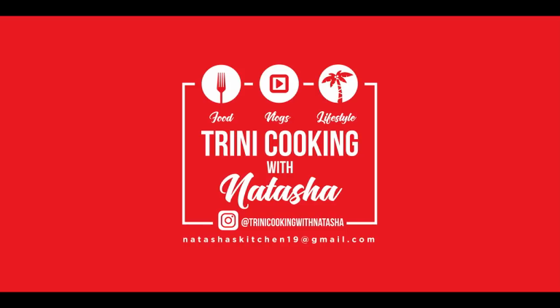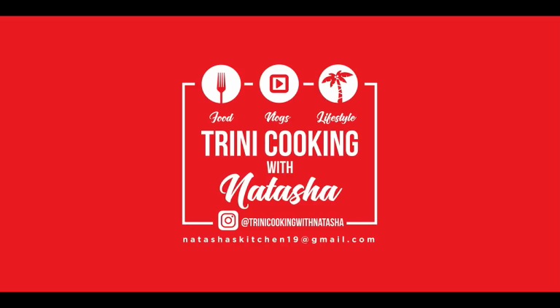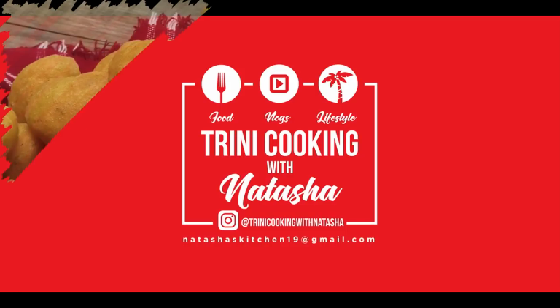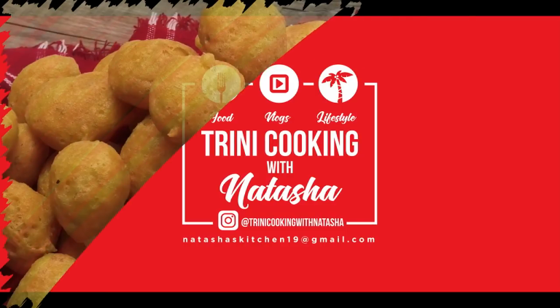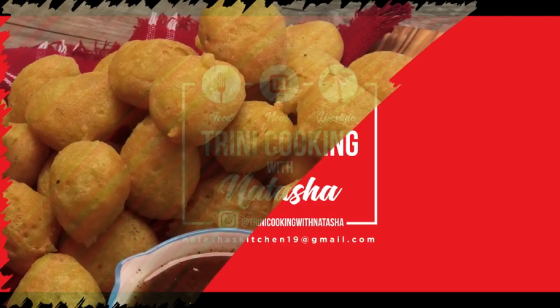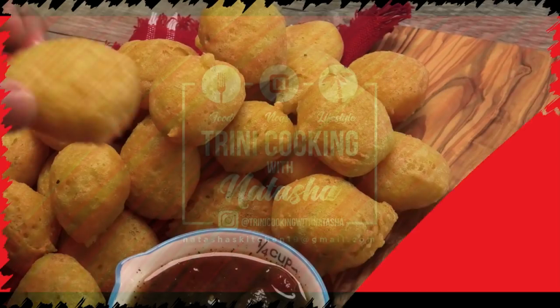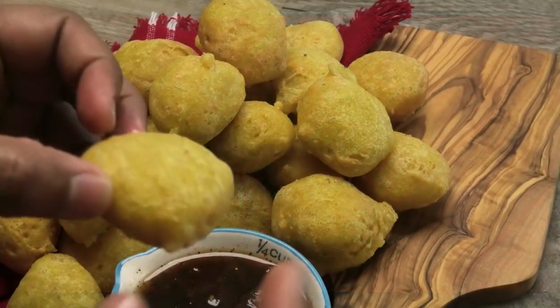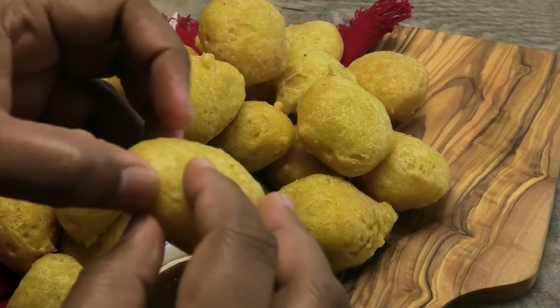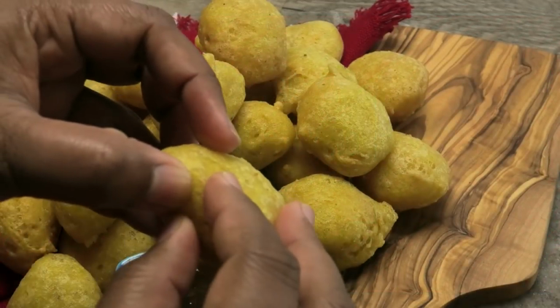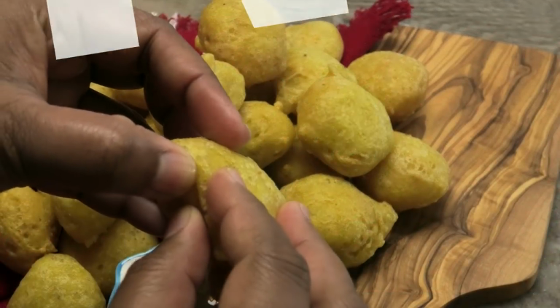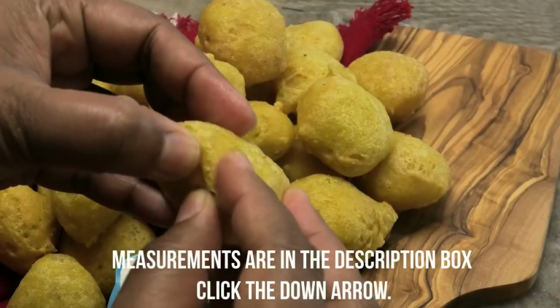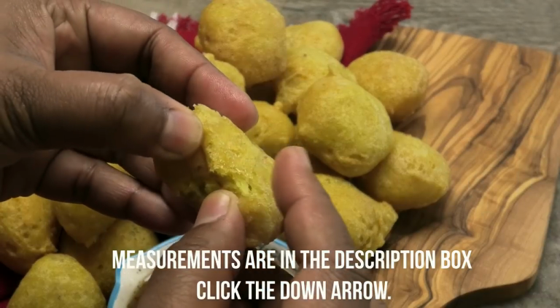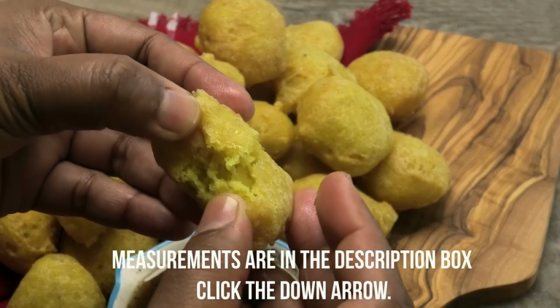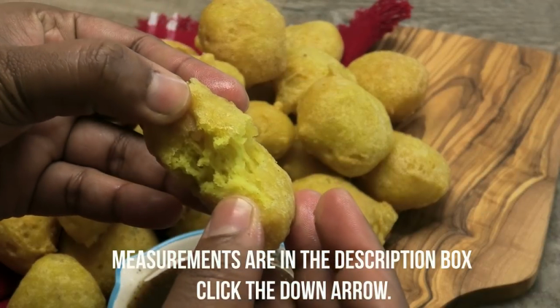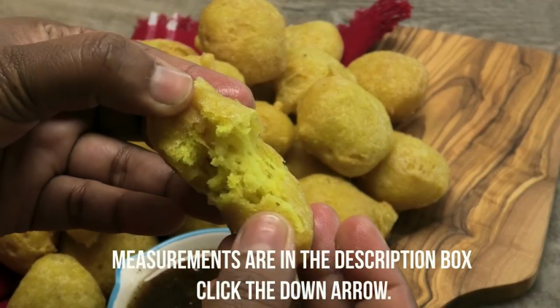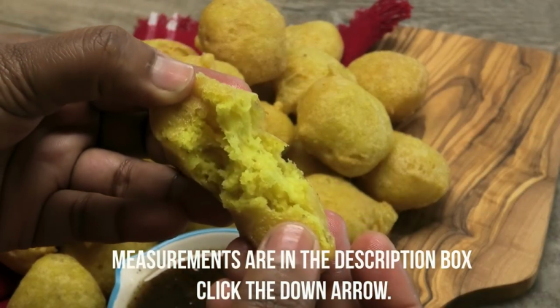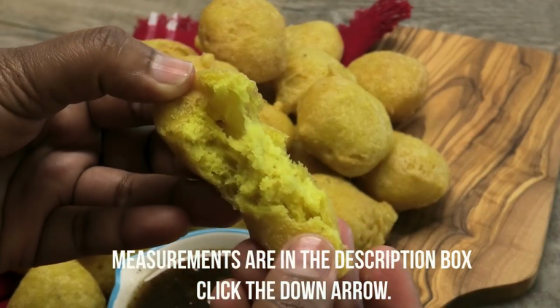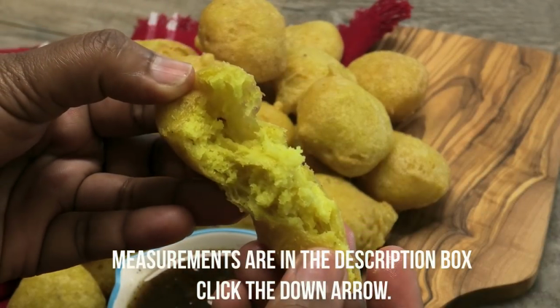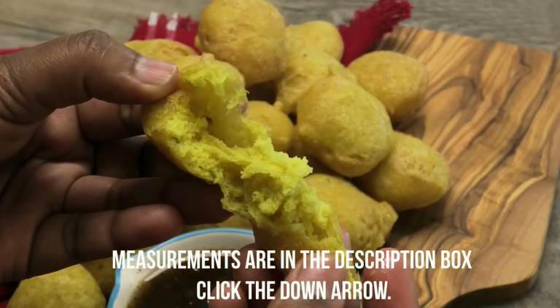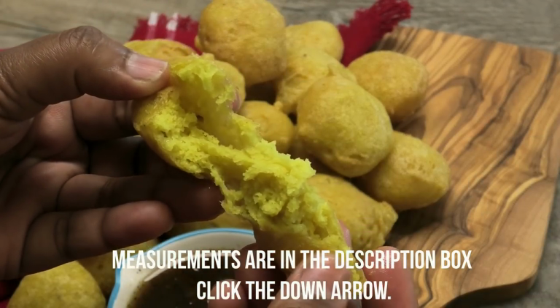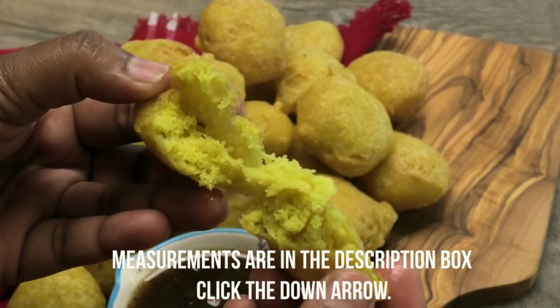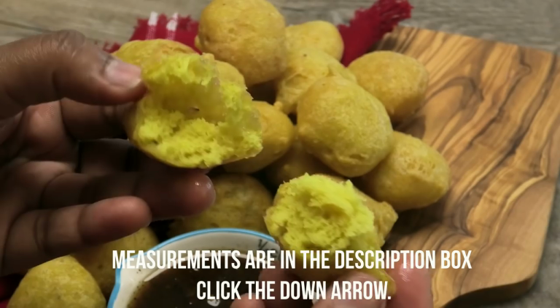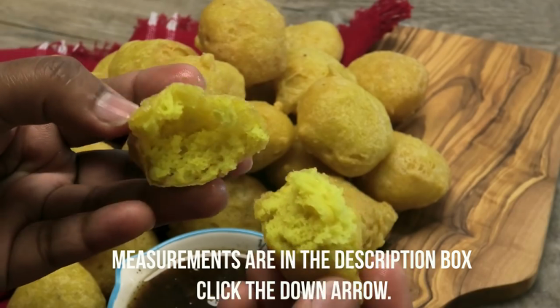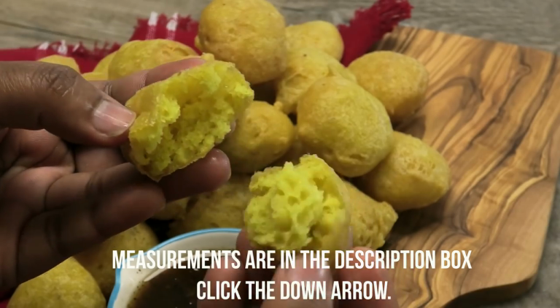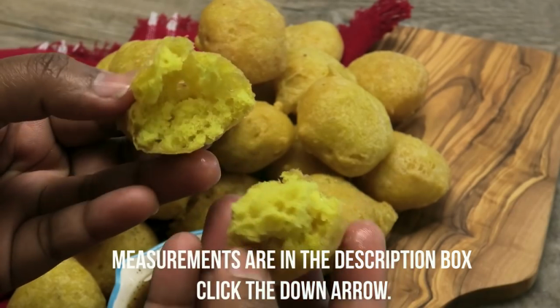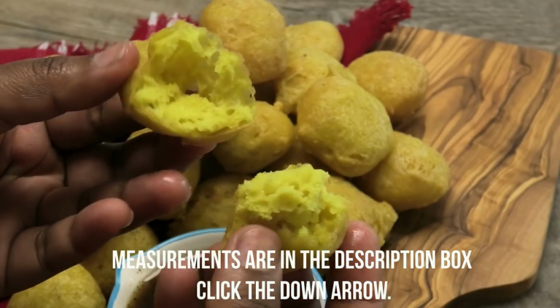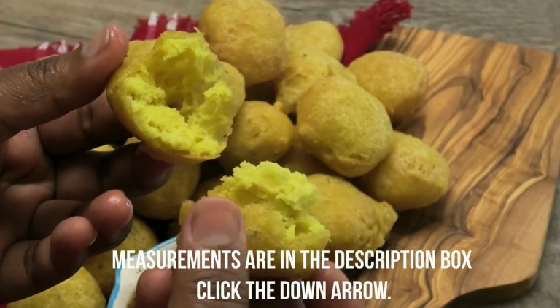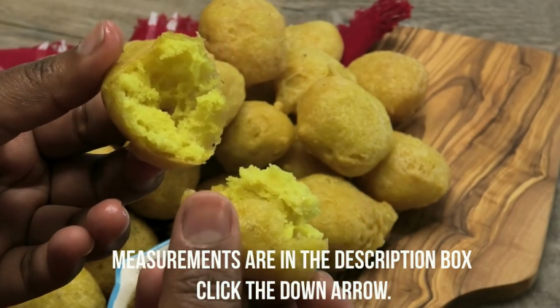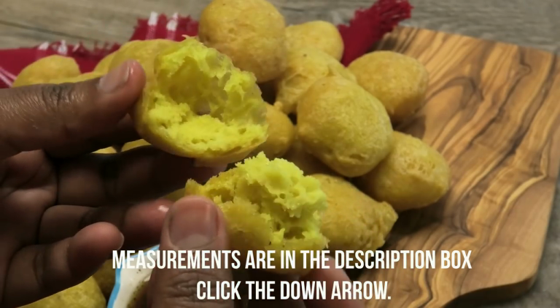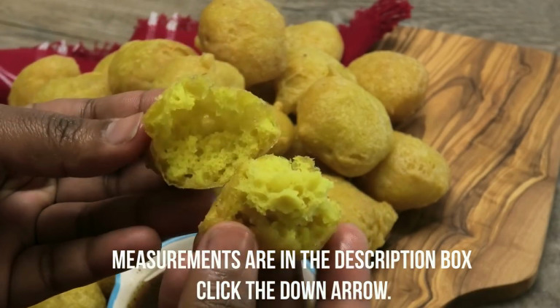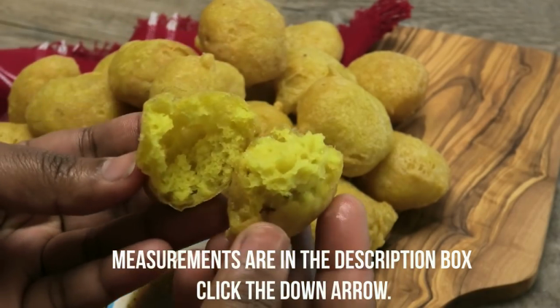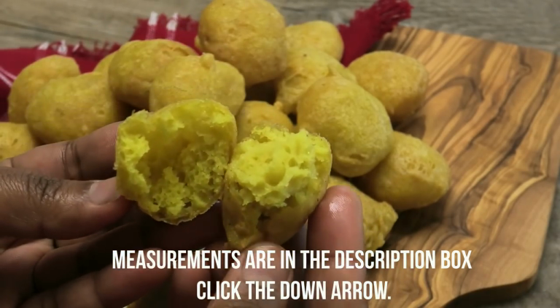Hi guys, today I'm gonna be sharing with you my recipe for a gluten-free pholourie. Pholourie is soft and very airy on the inside. You all will never know it's gluten-free because it tastes and looks just like a regular pholourie.